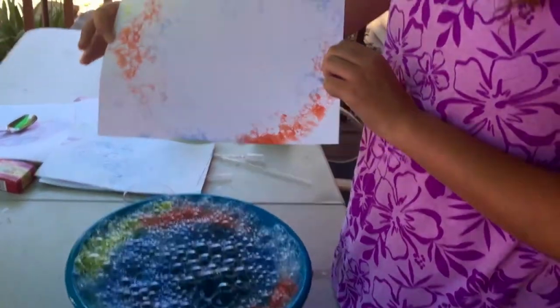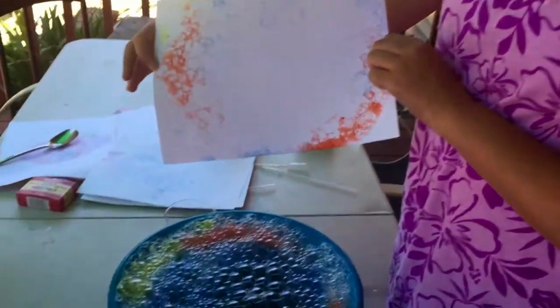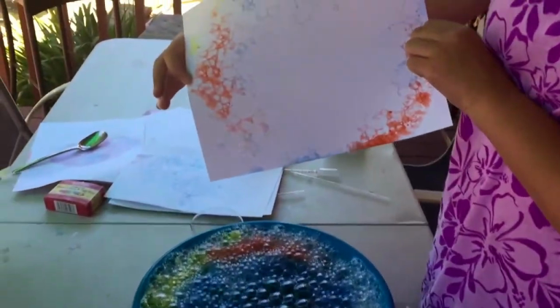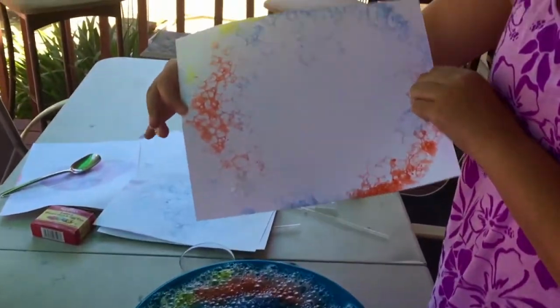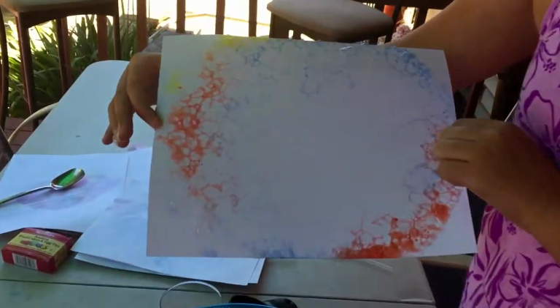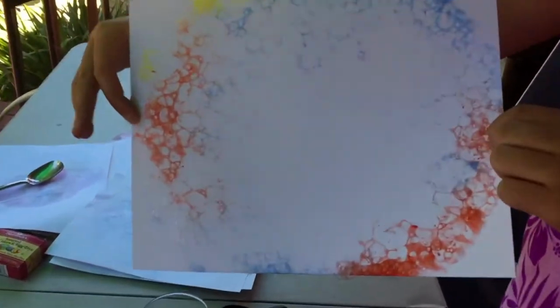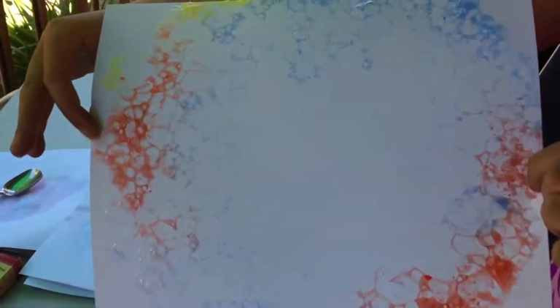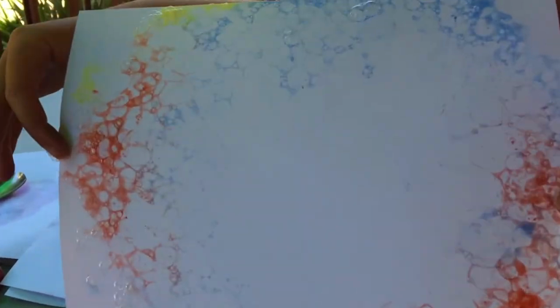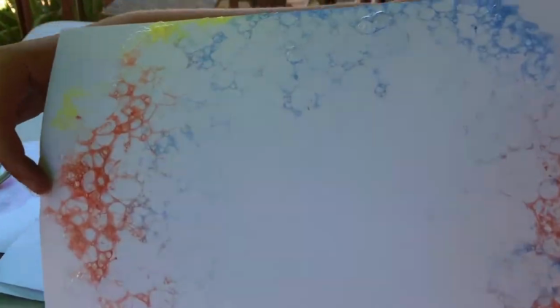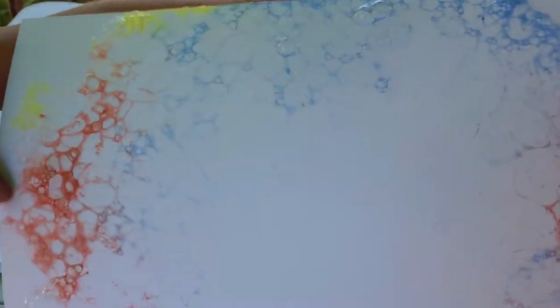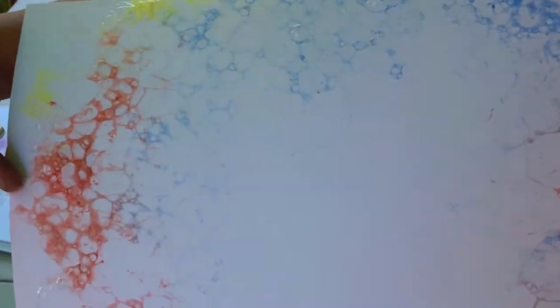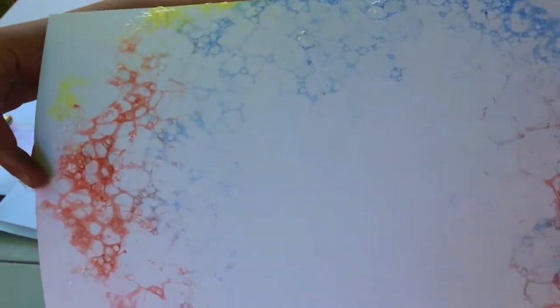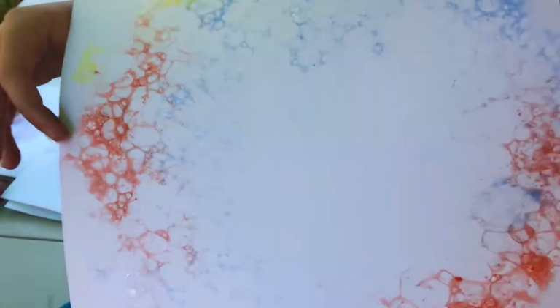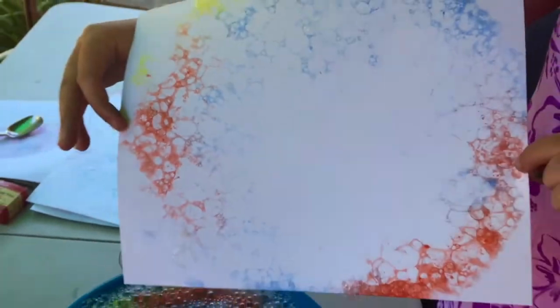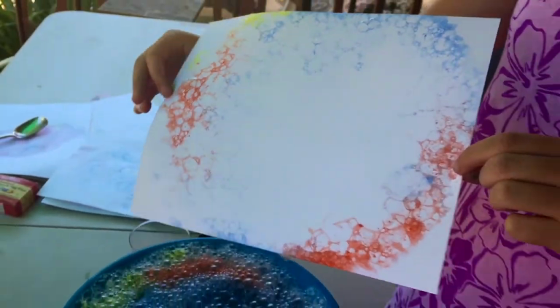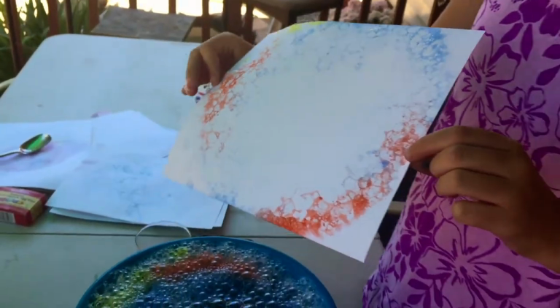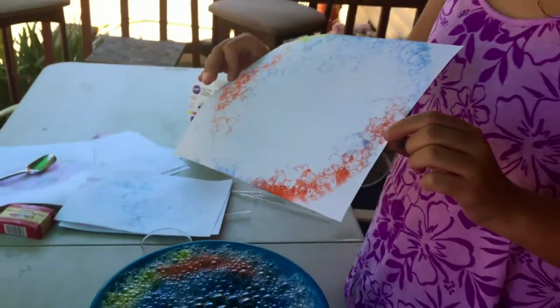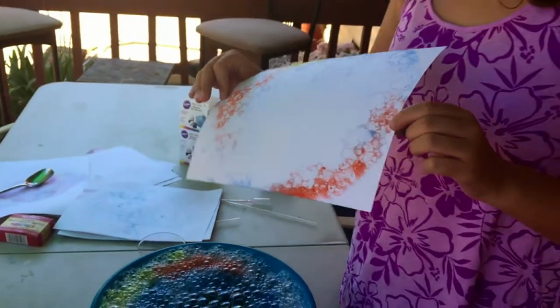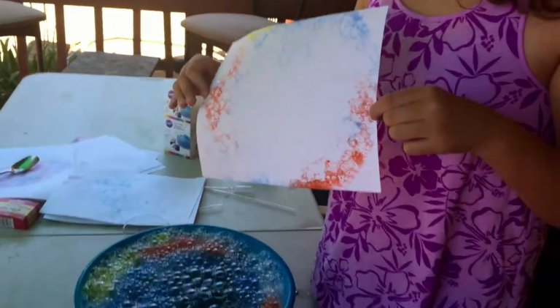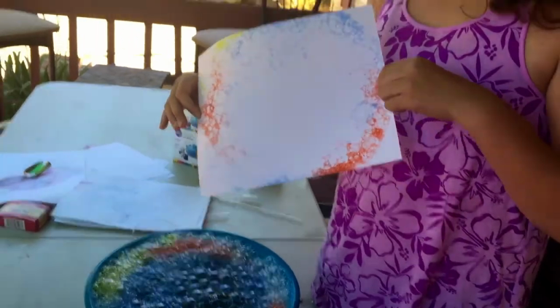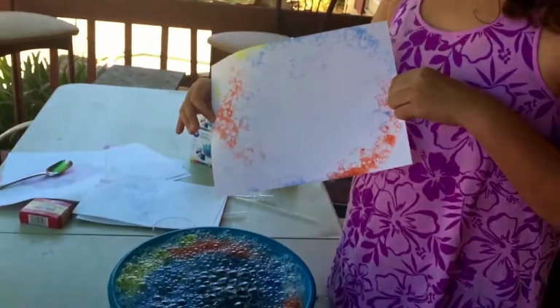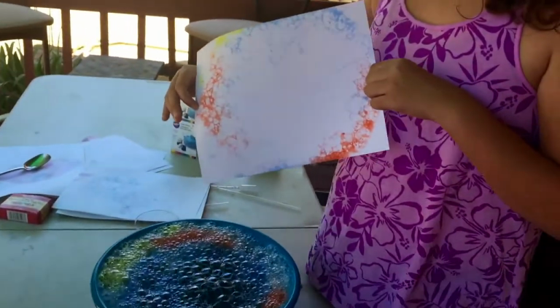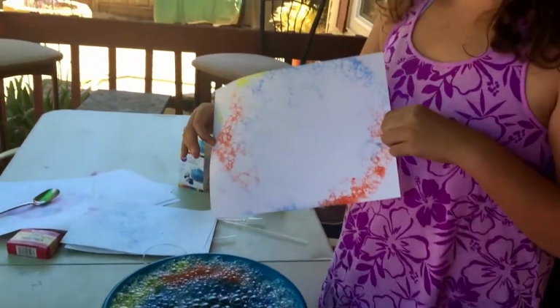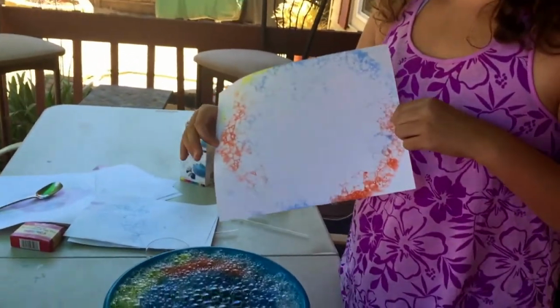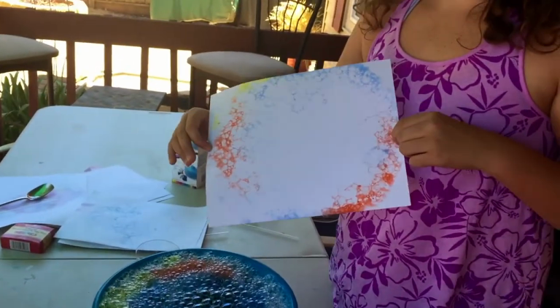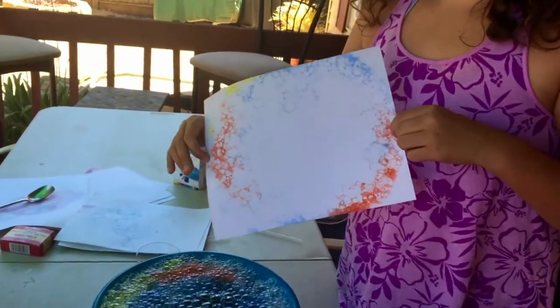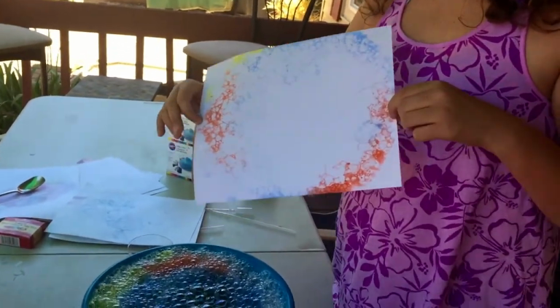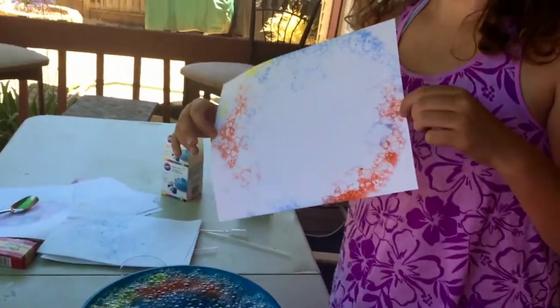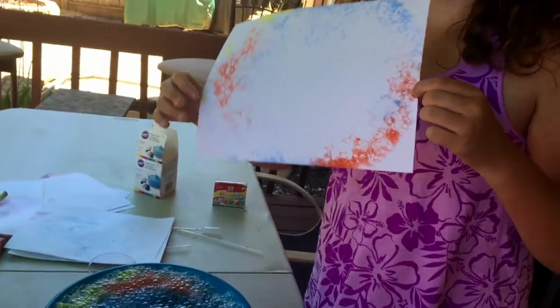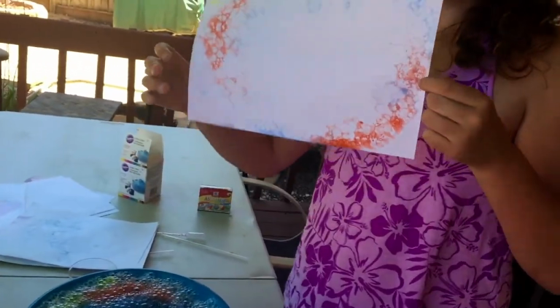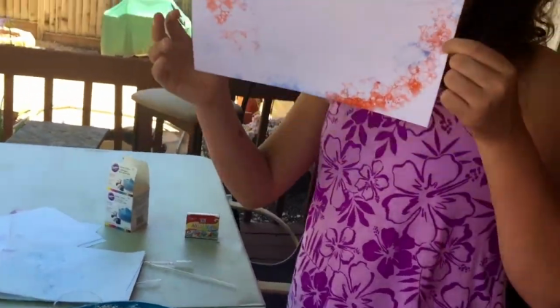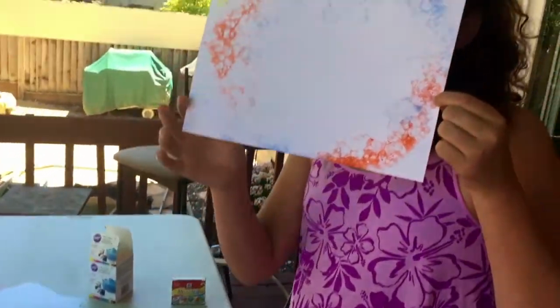There you go. See that? It's pretty cool — bubble art right there. Bubbles come together at a 120-degree angle.